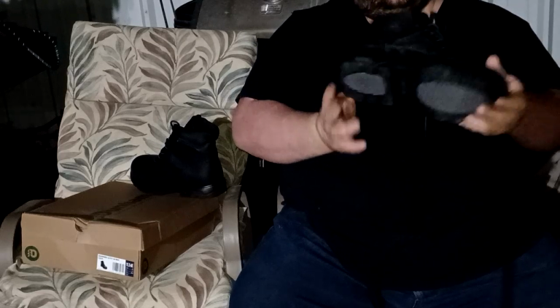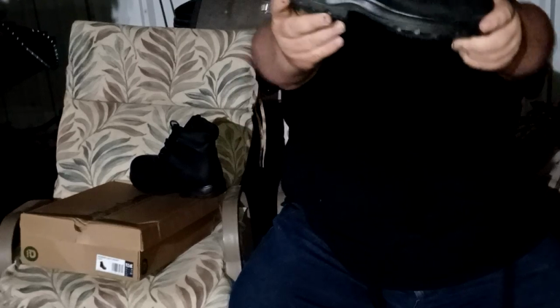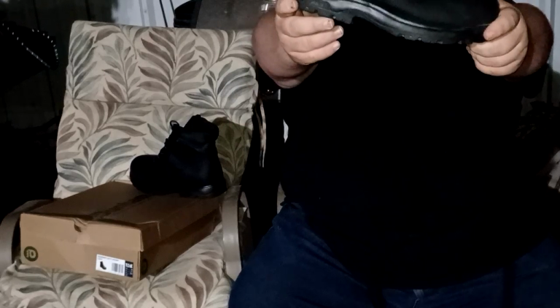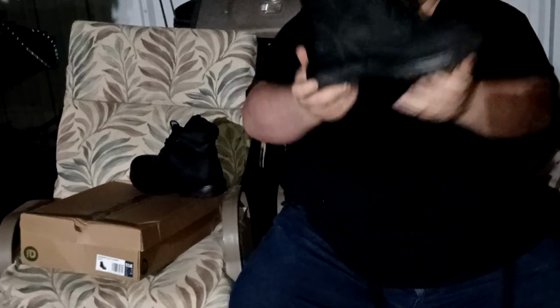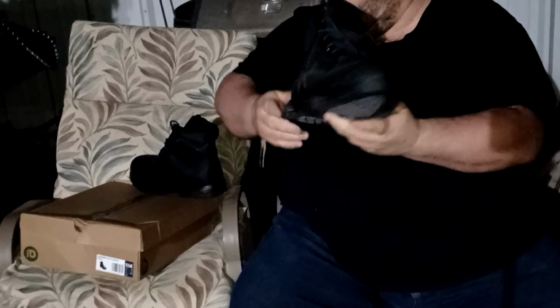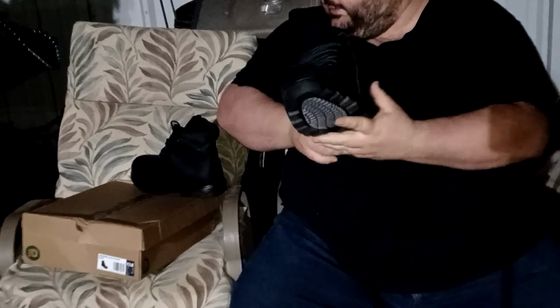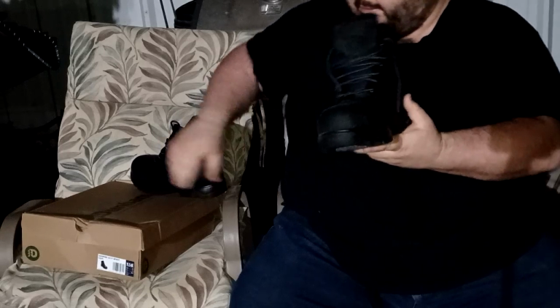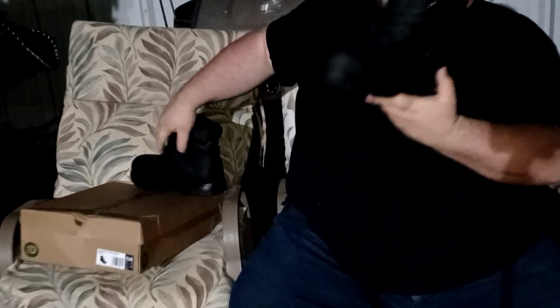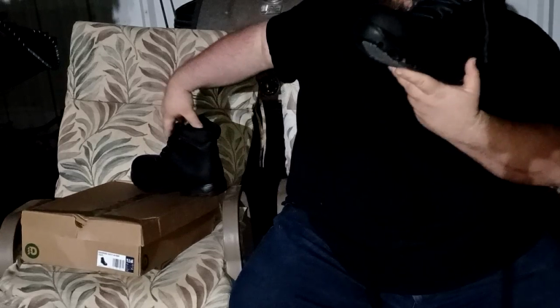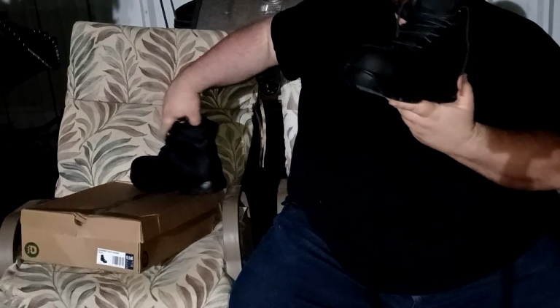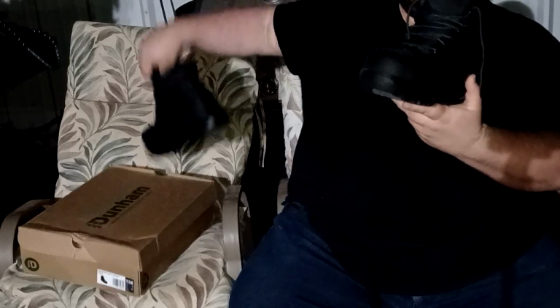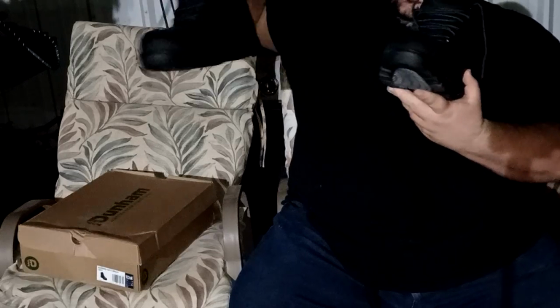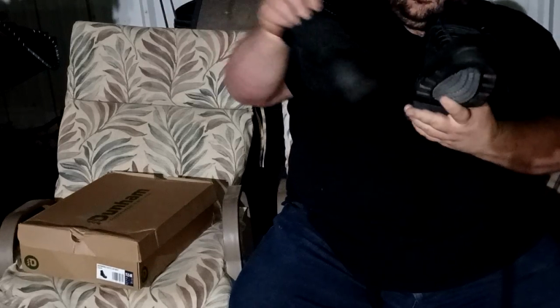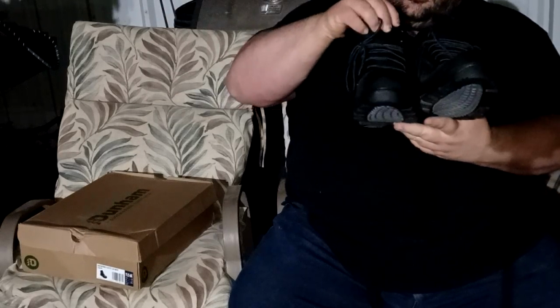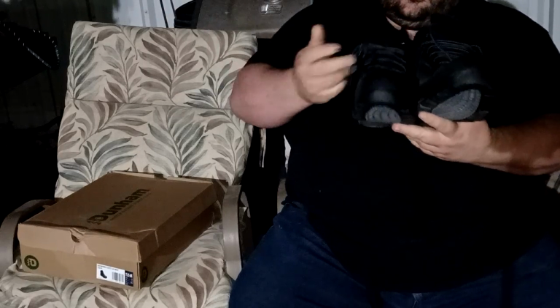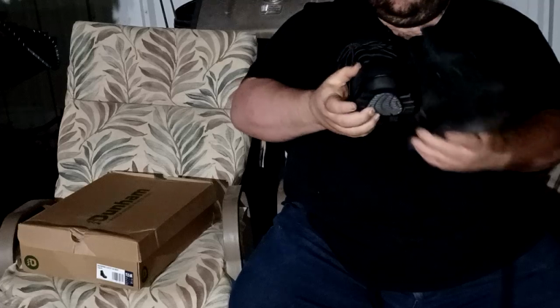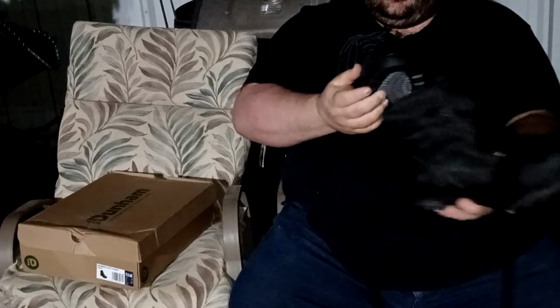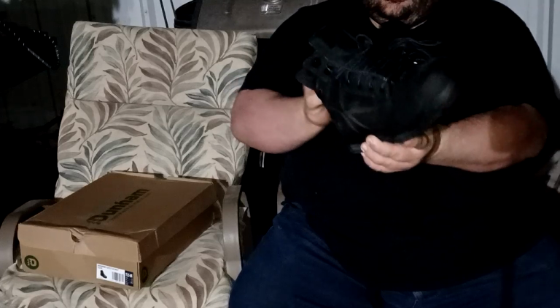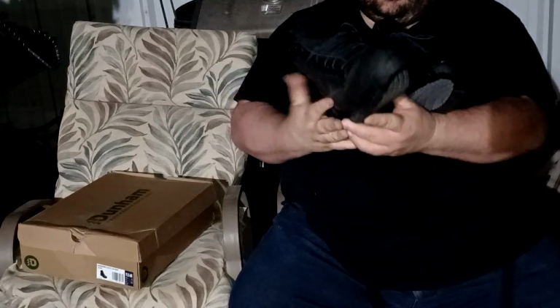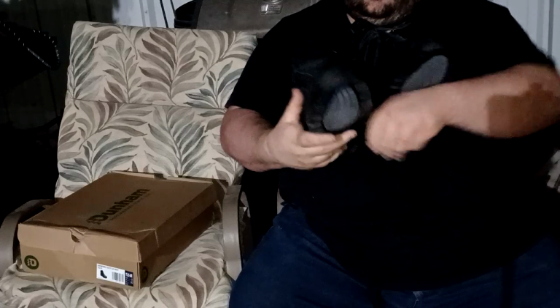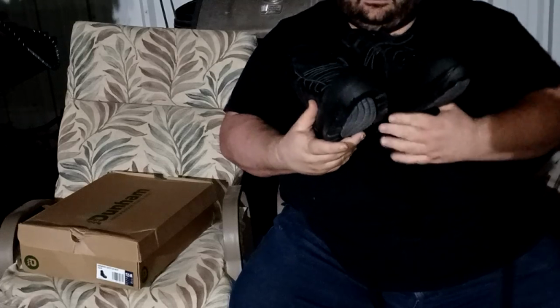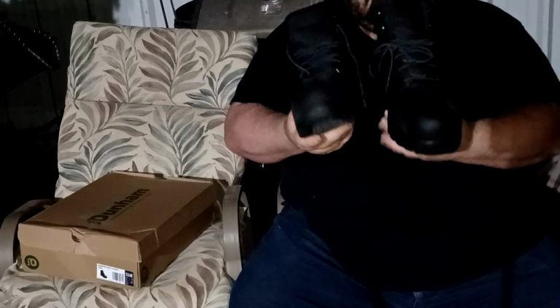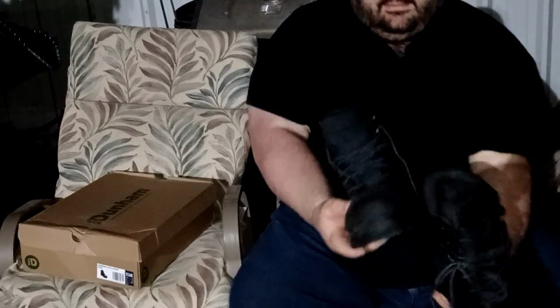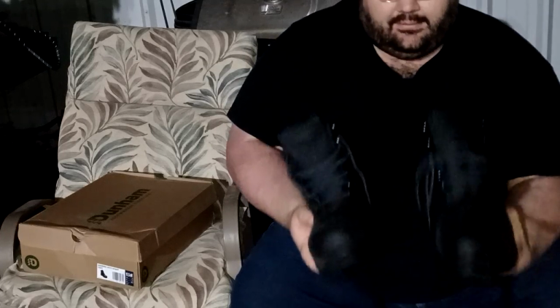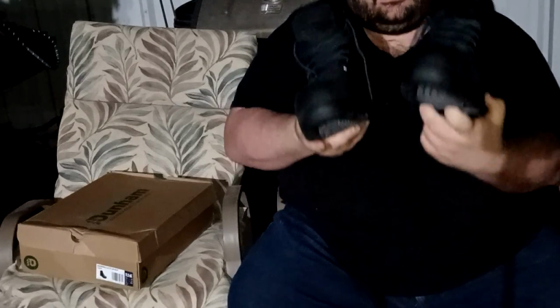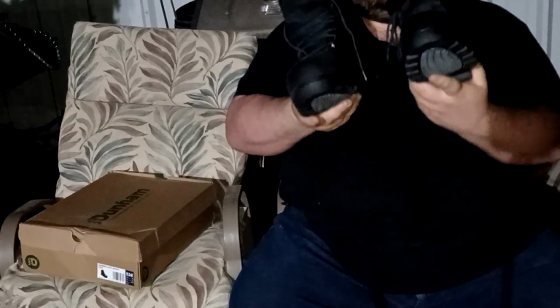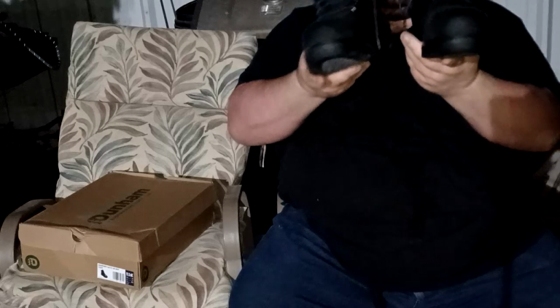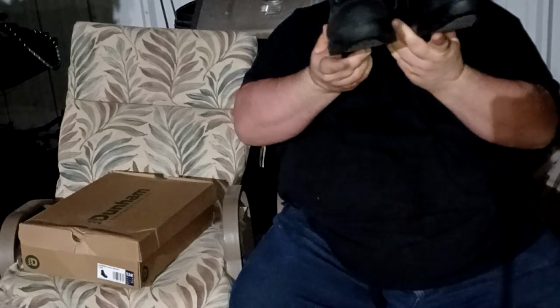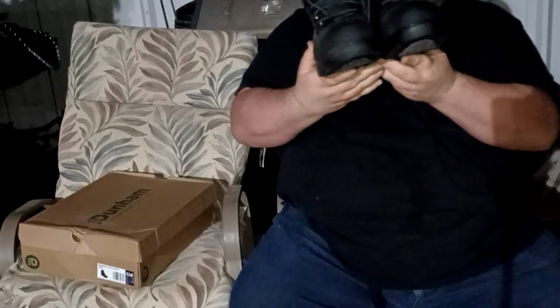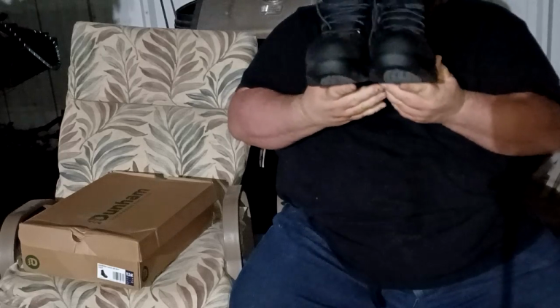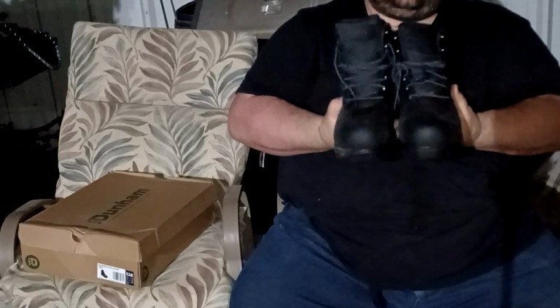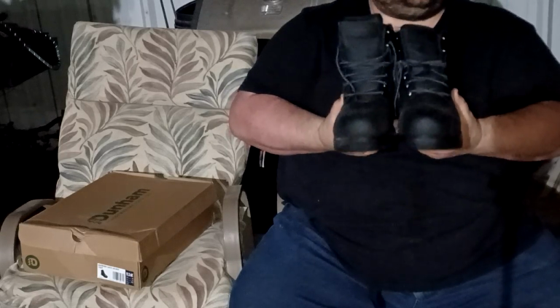If you know anybody who makes a wider boot, let me know. I found a company that custom makes them, but they're going to cost $500.